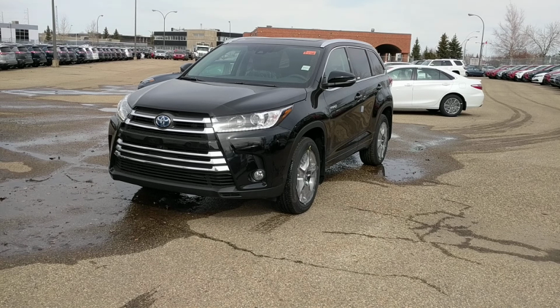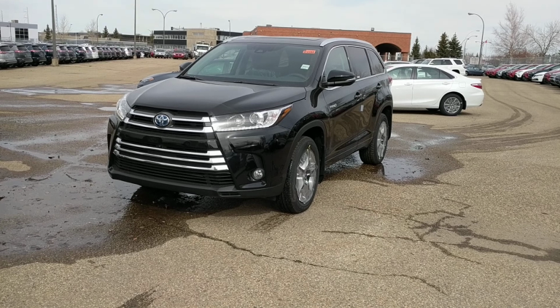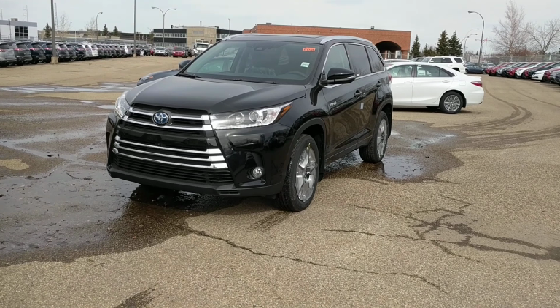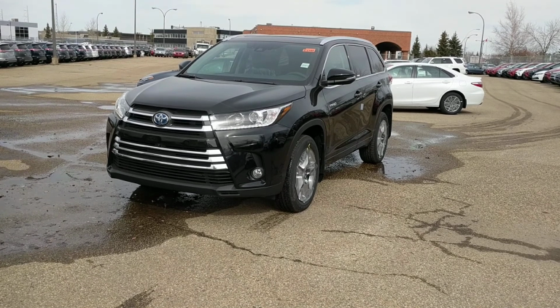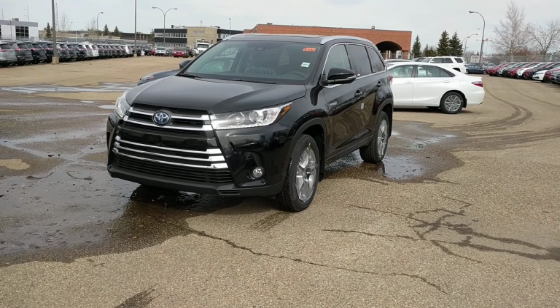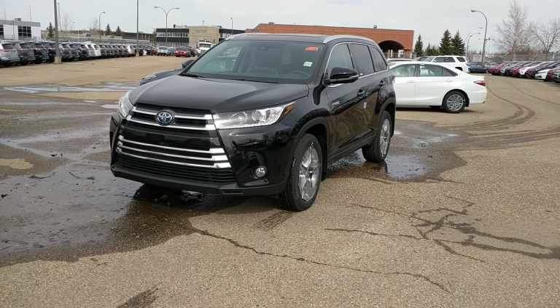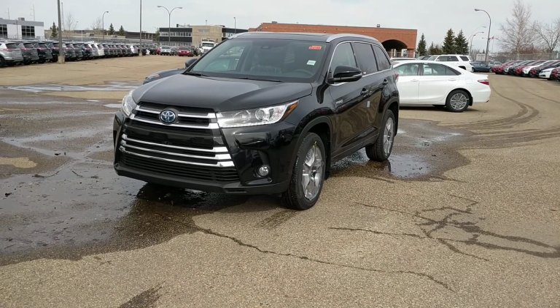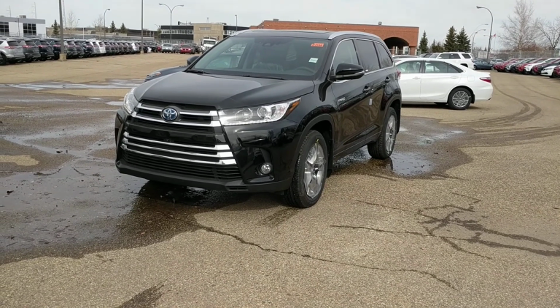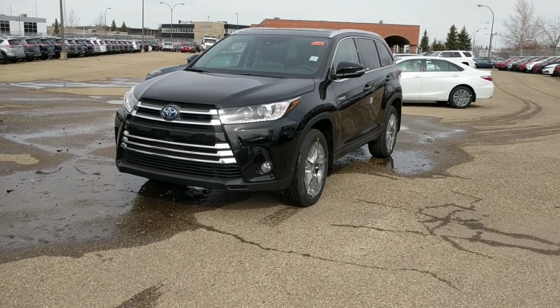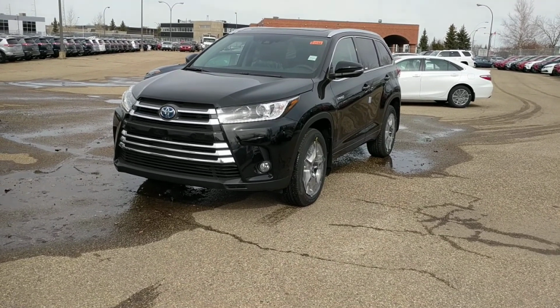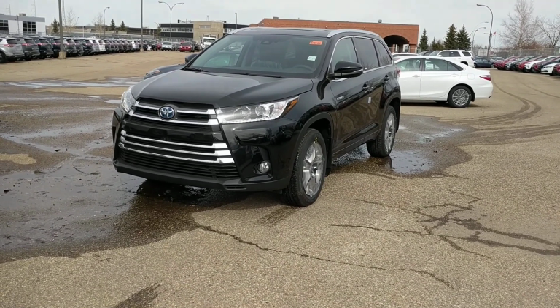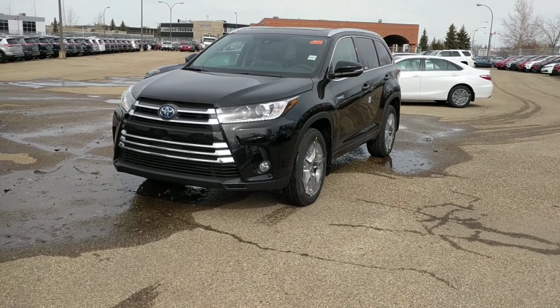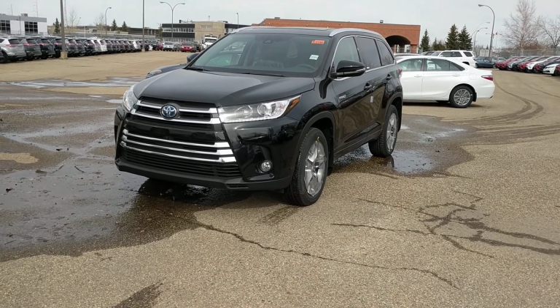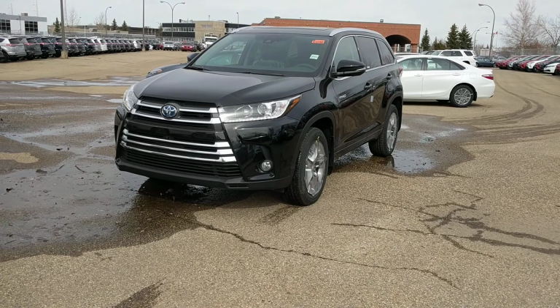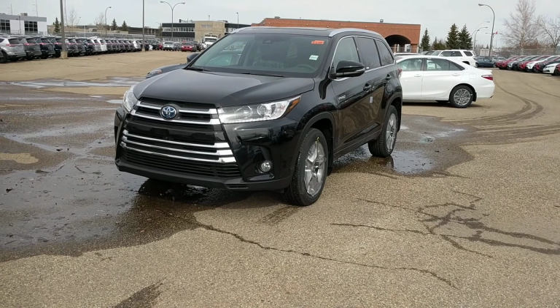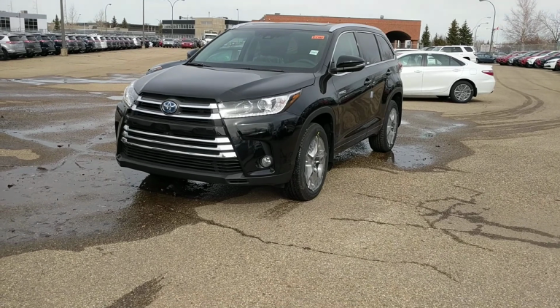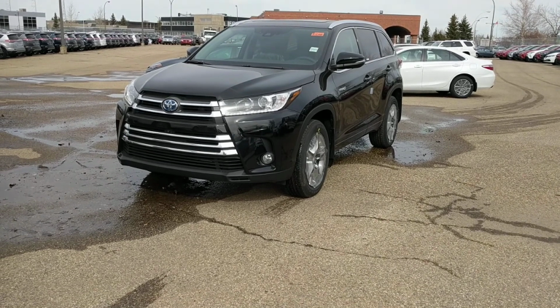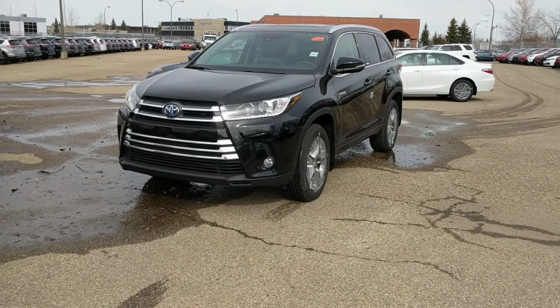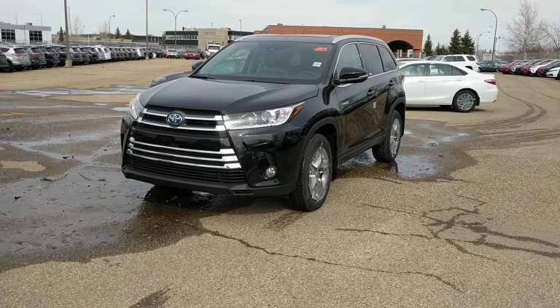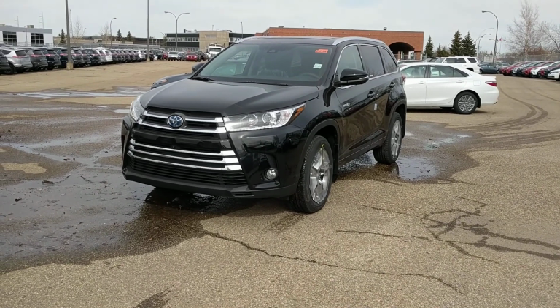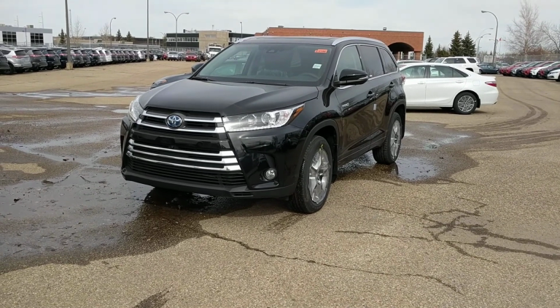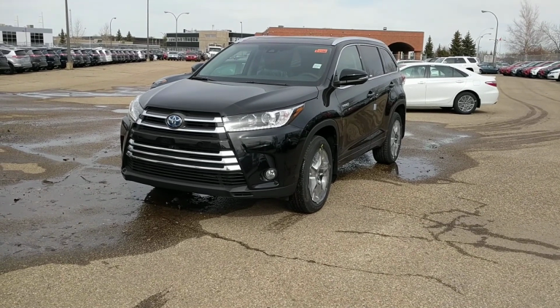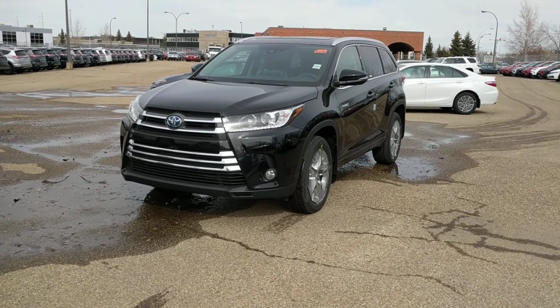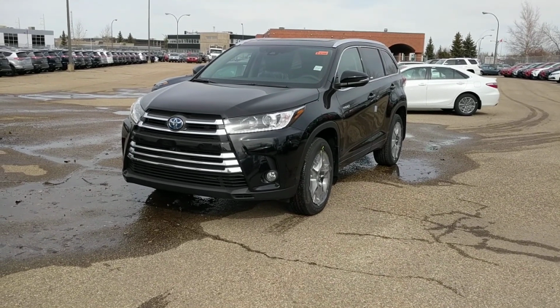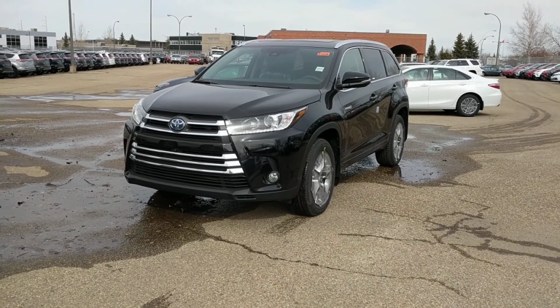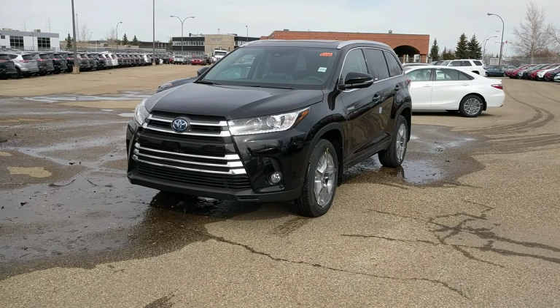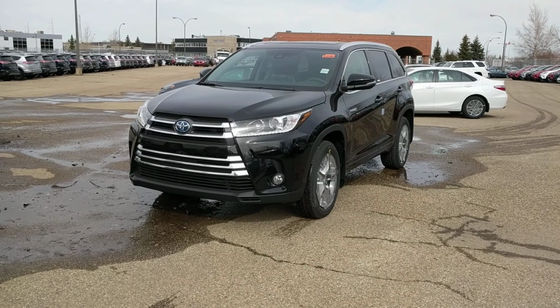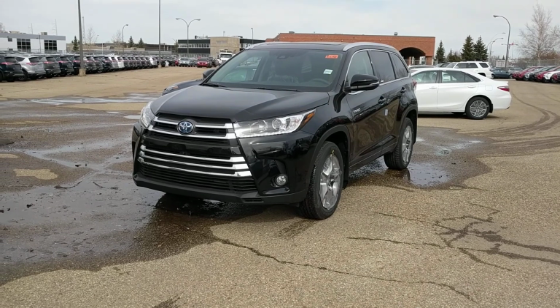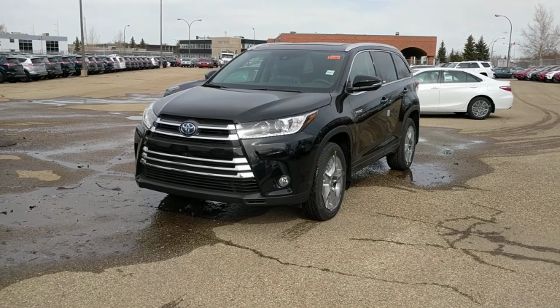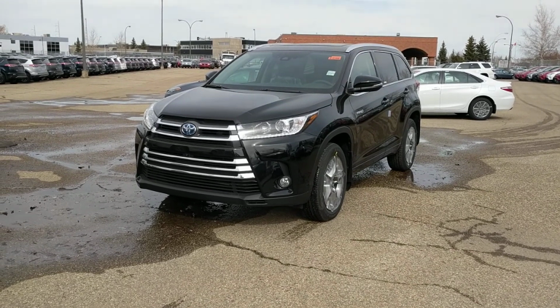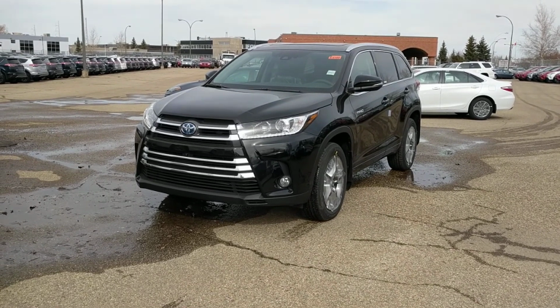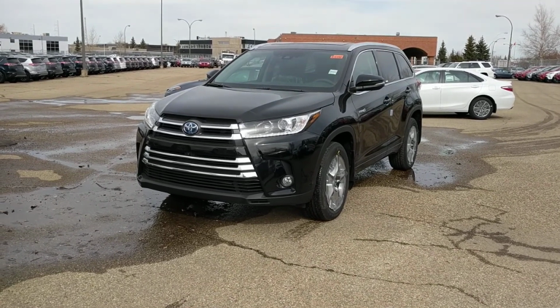Hi, this is Chance from Mayfield Toyota. This is a quick walk-around video of the 2017 Toyota Highlander Limited — the hybrid model. We'll just do a quick walk around the exterior and then jump inside and show you what it looks like there as well.